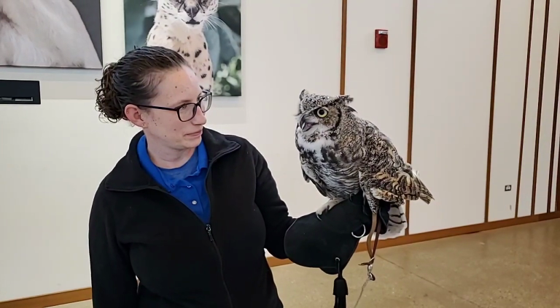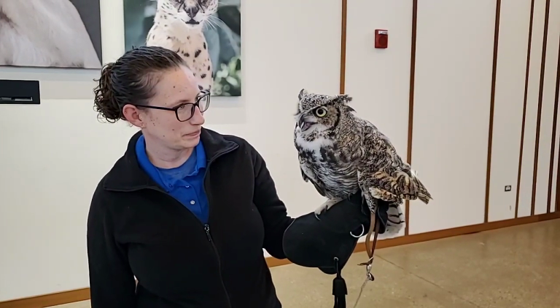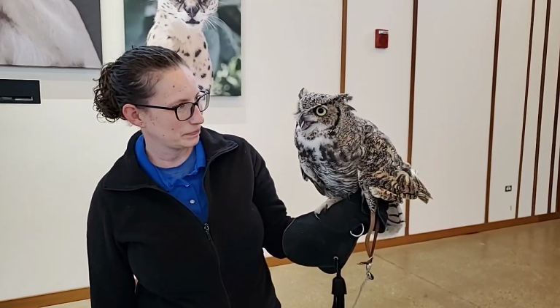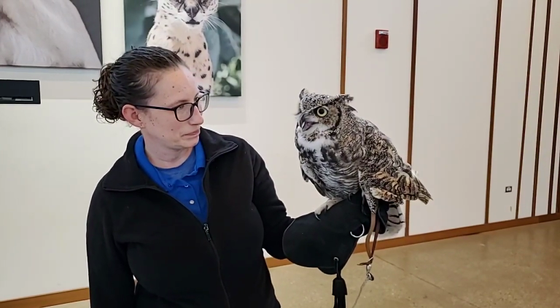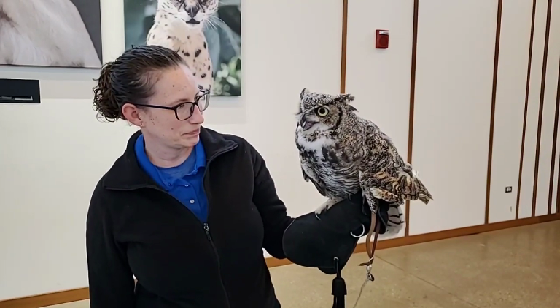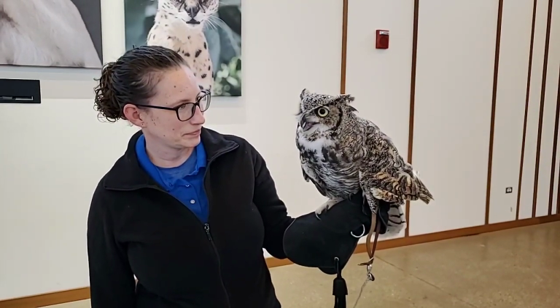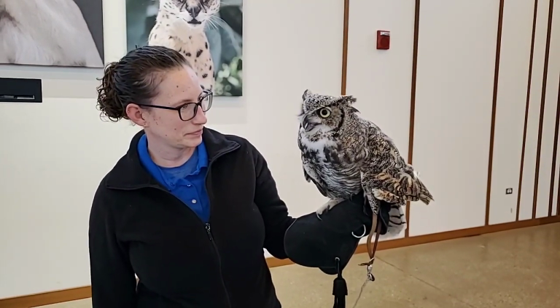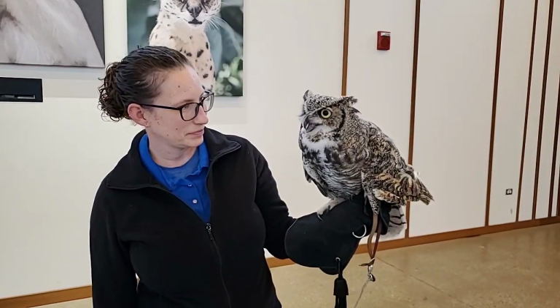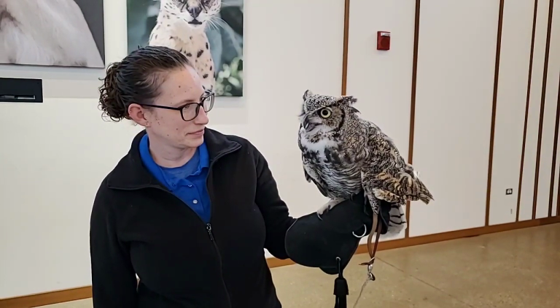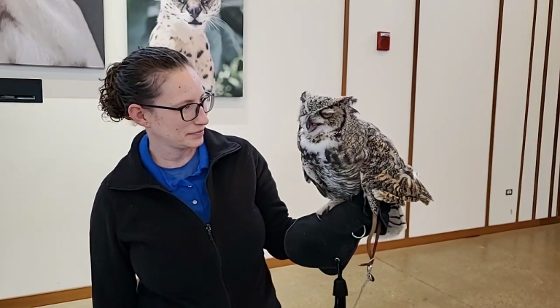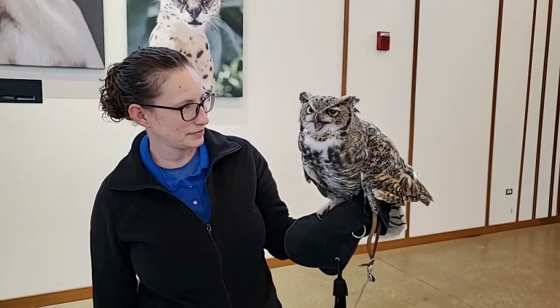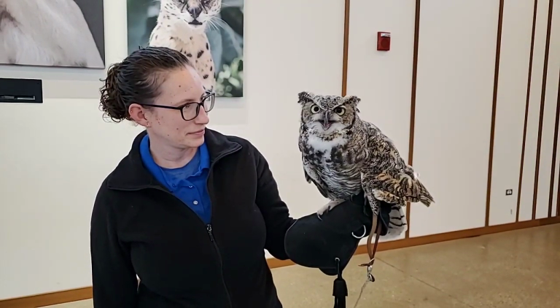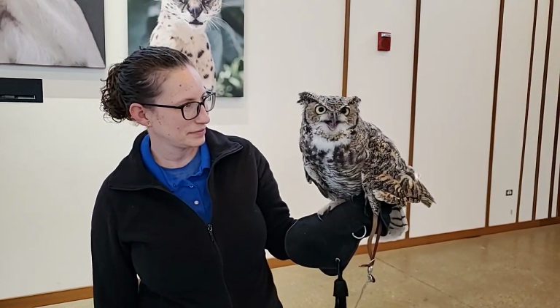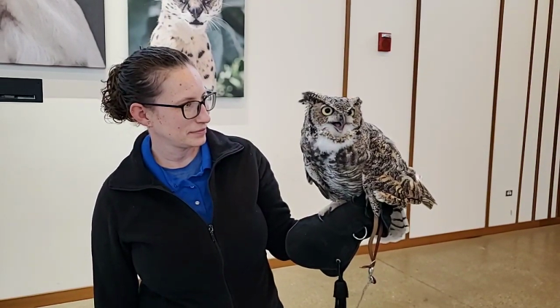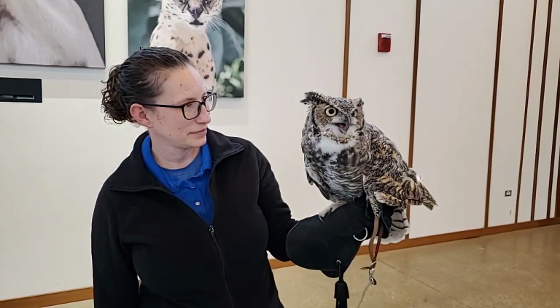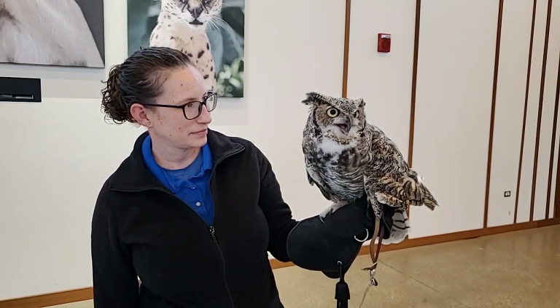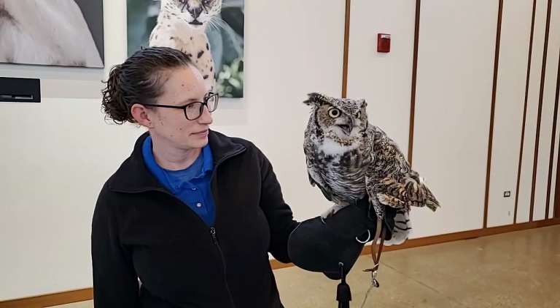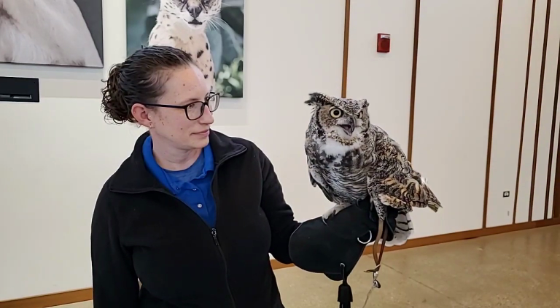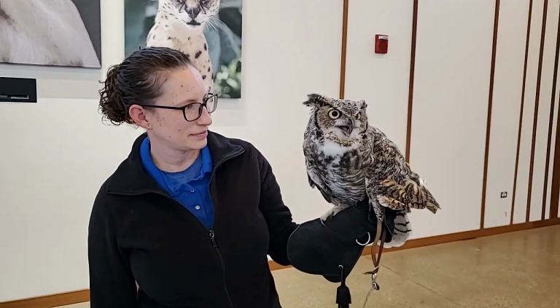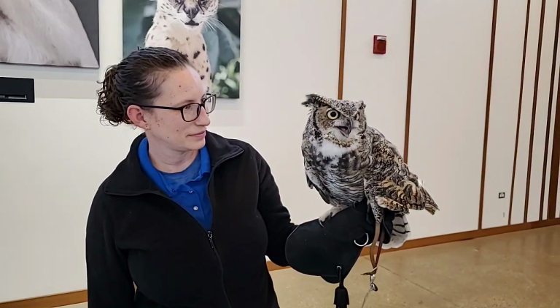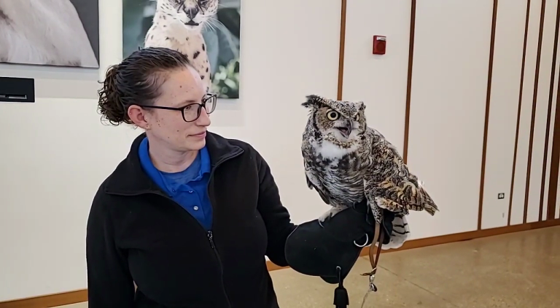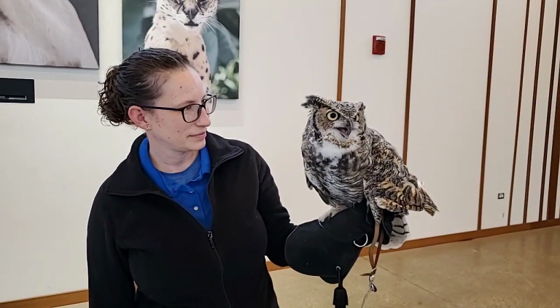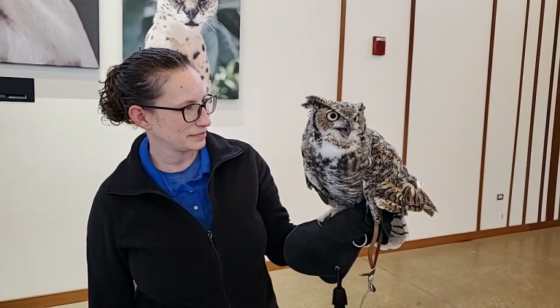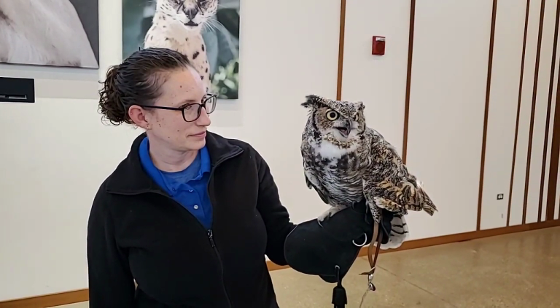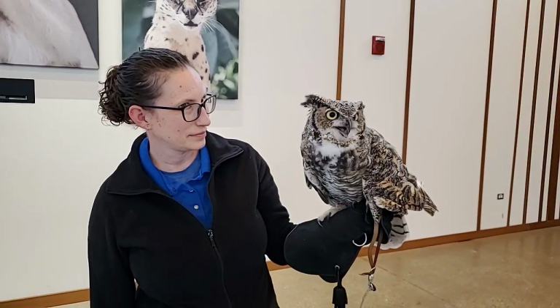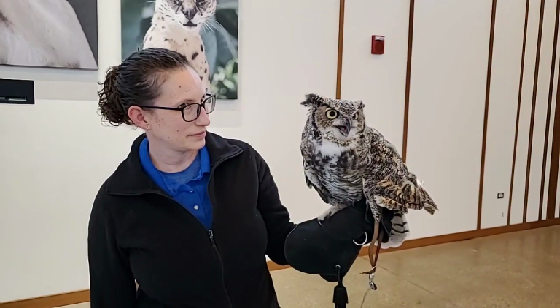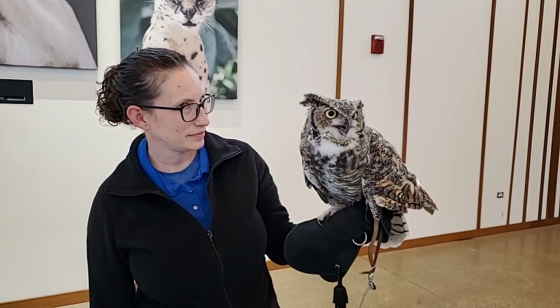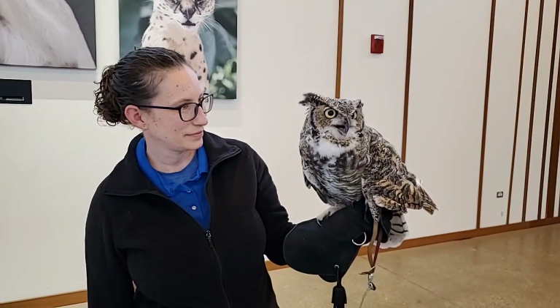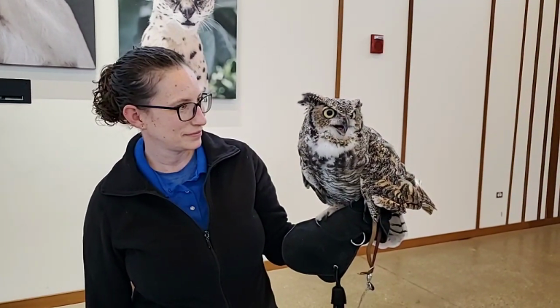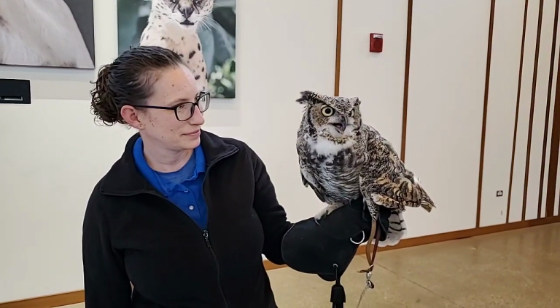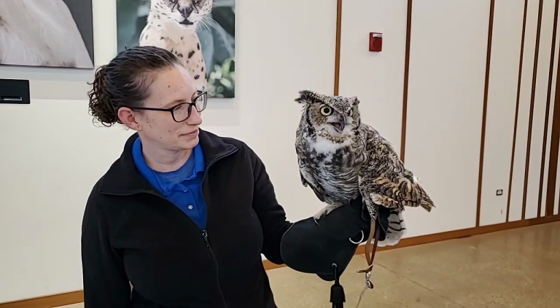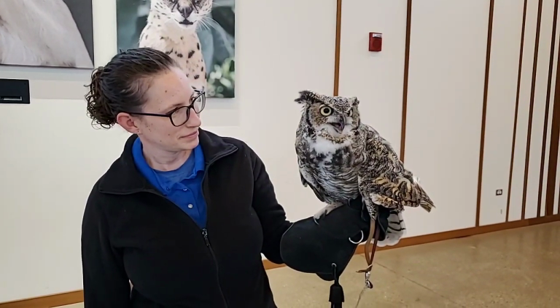So owls, in order to compensate, can turn their head about 270 degrees around — not quite all the way around, but most of the way there.